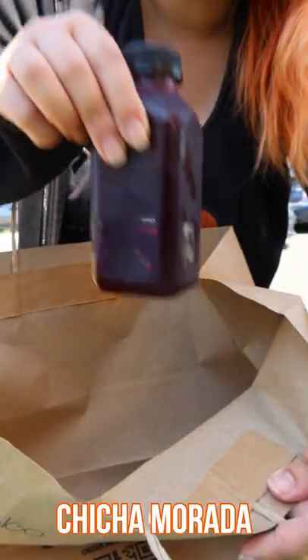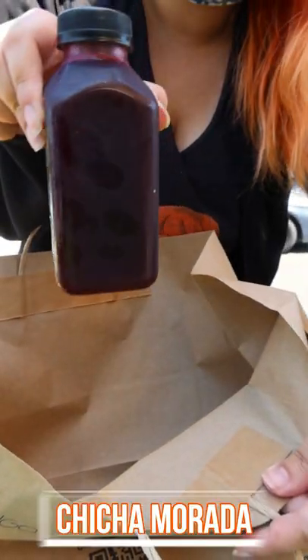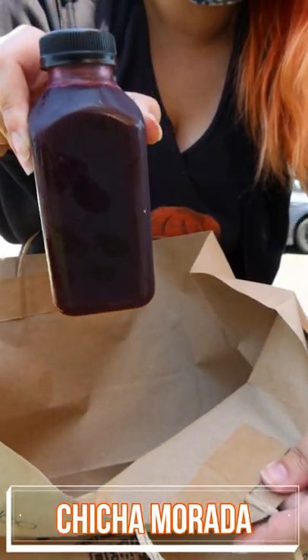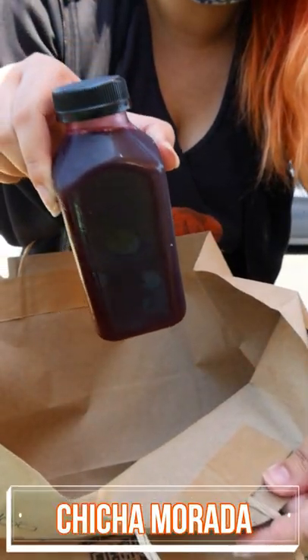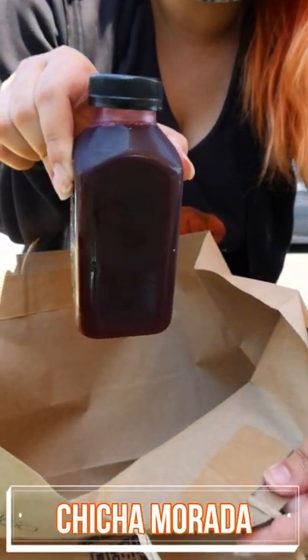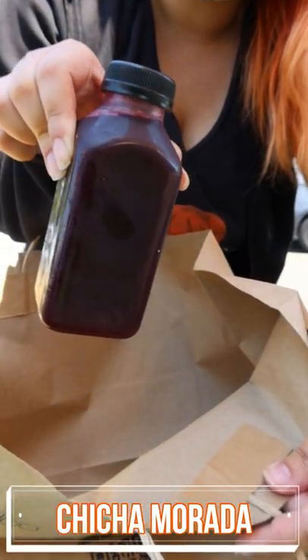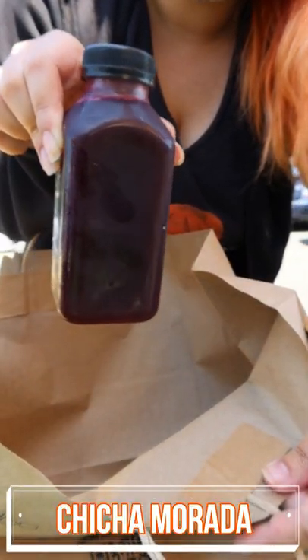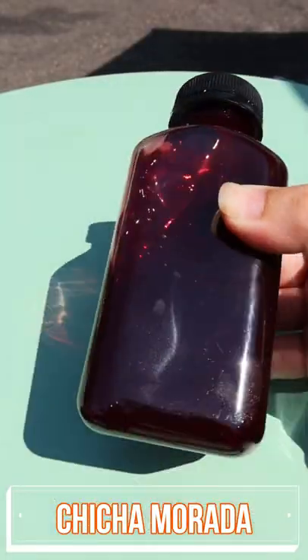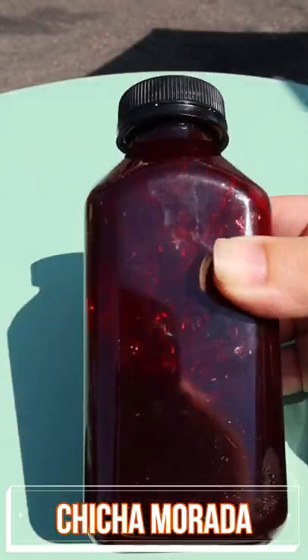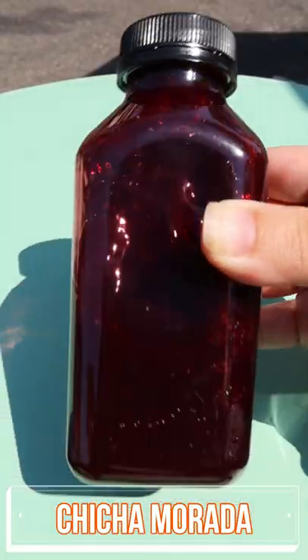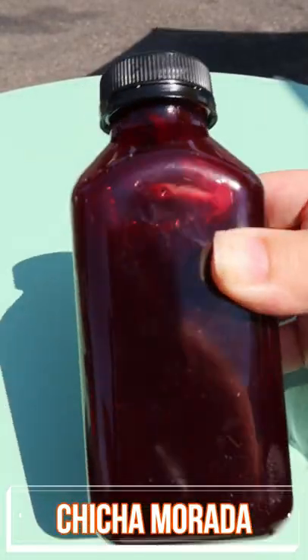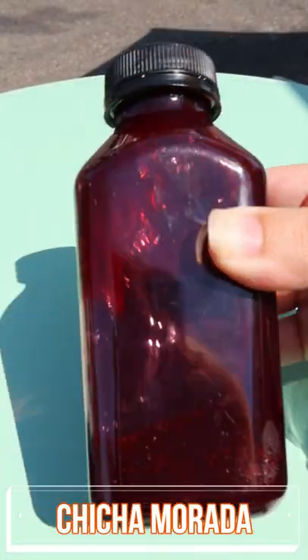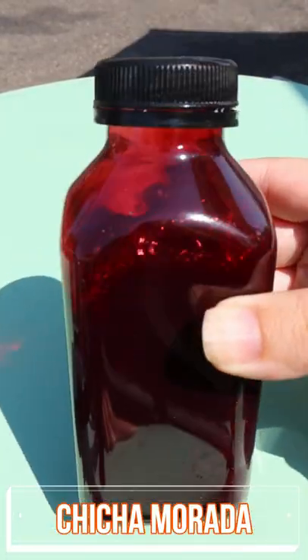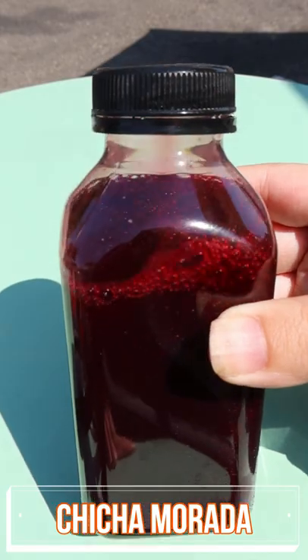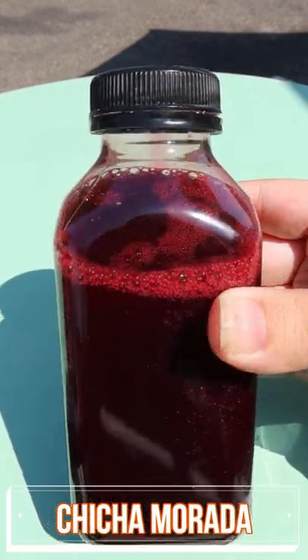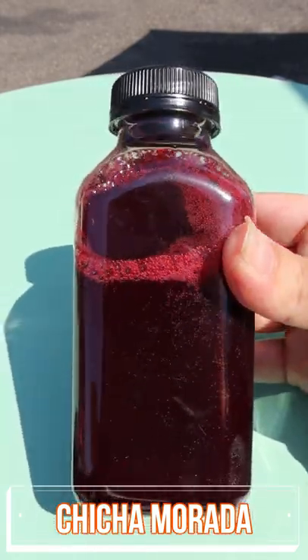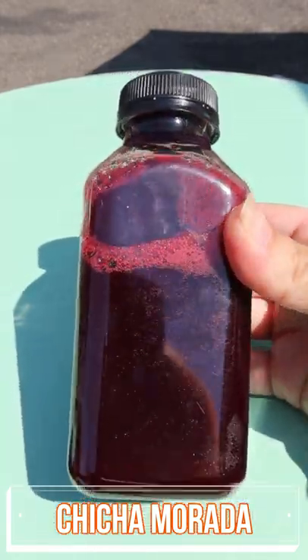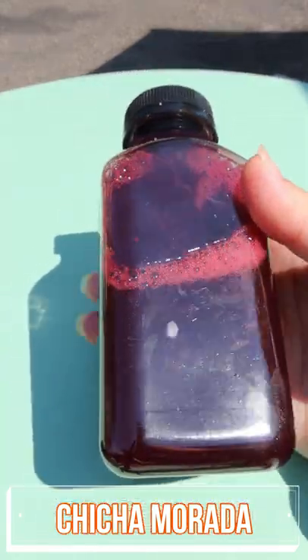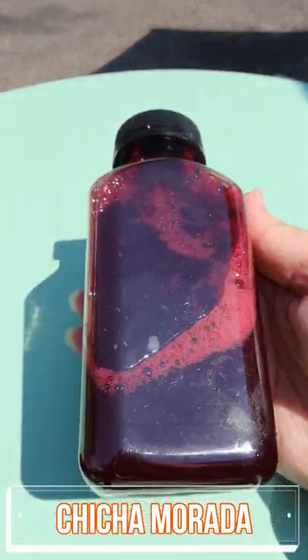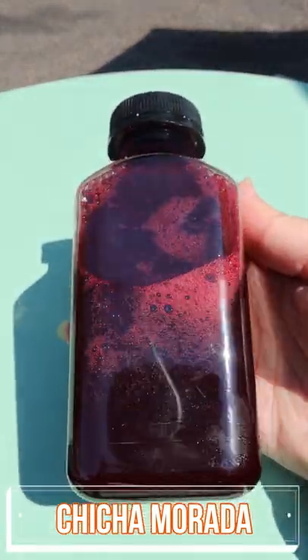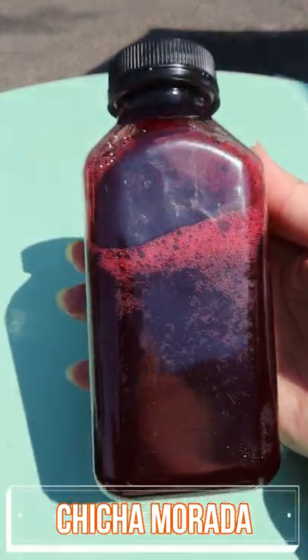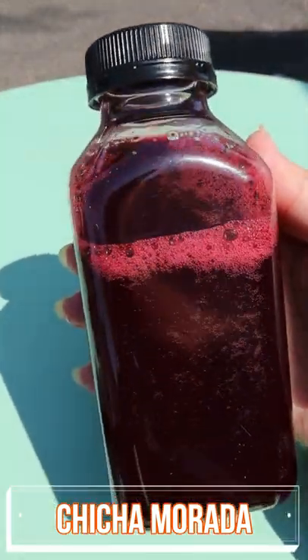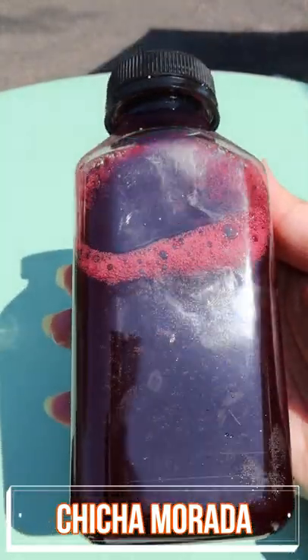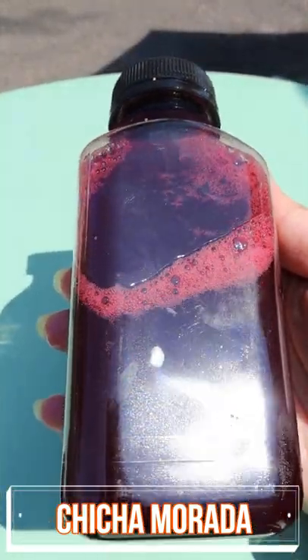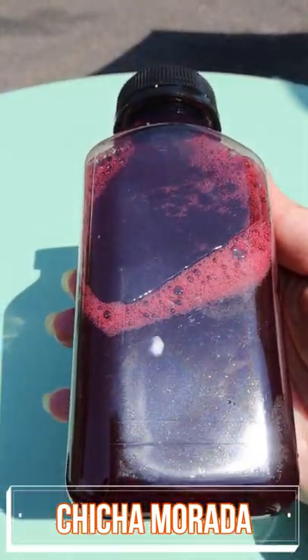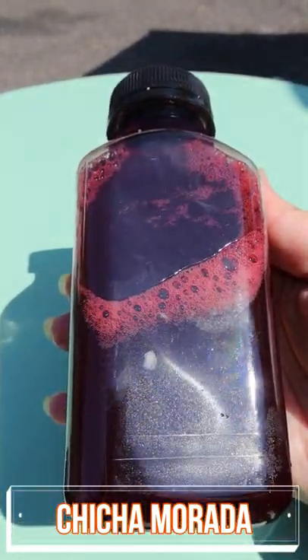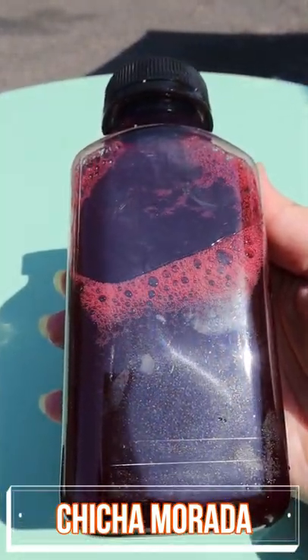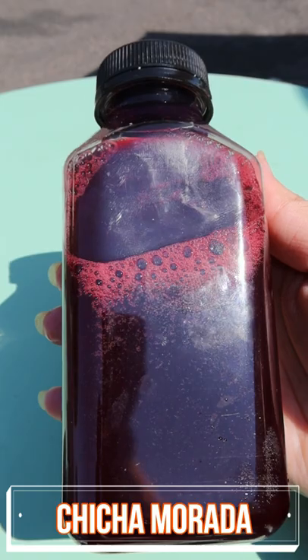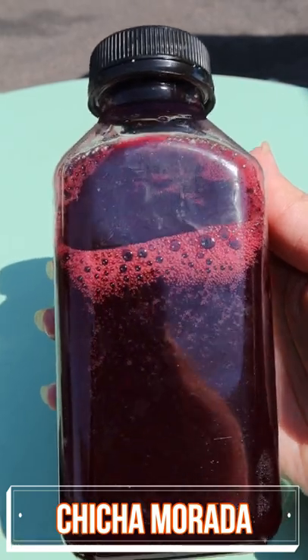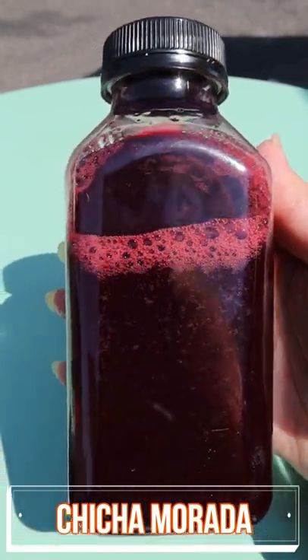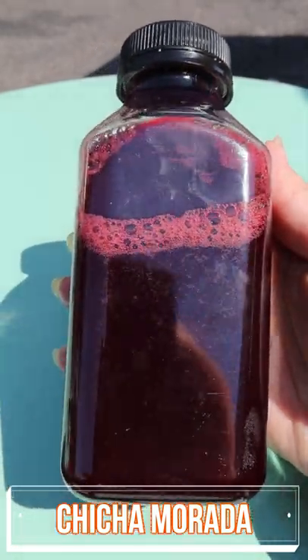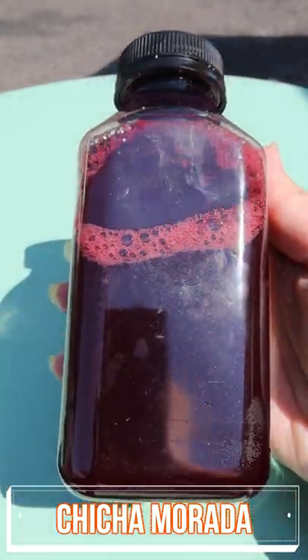For my drink, I ordered something I've never had before — chicha morada. This is a Peruvian beverage made from purple corn with a hint of lime. This was a very refreshing juice, not too bold, not too light, just right.